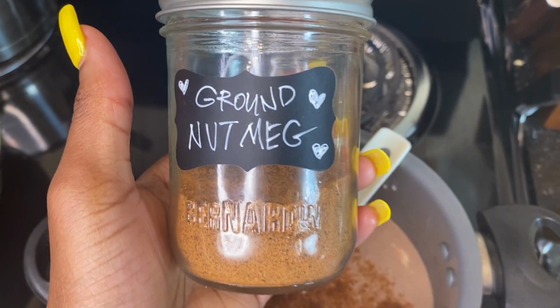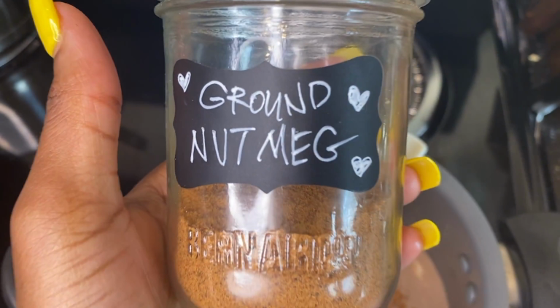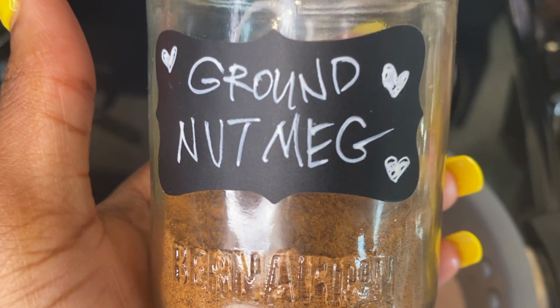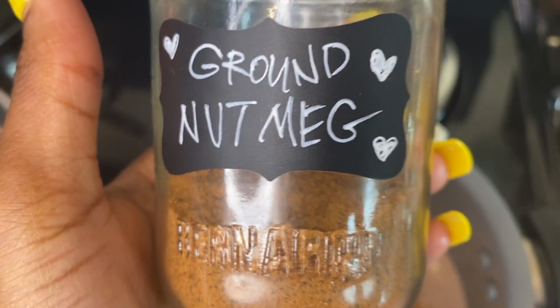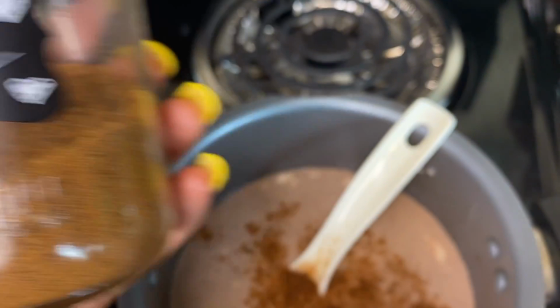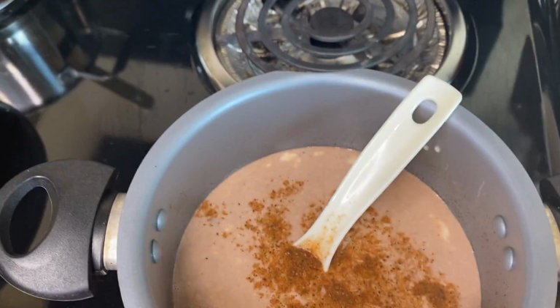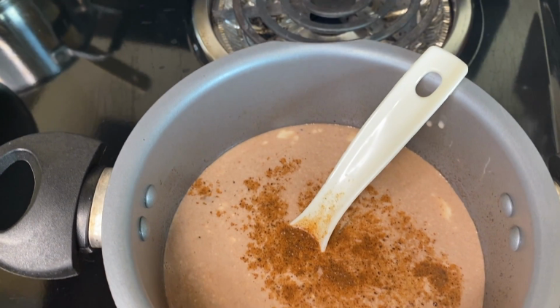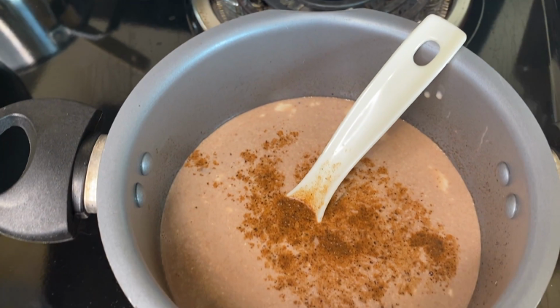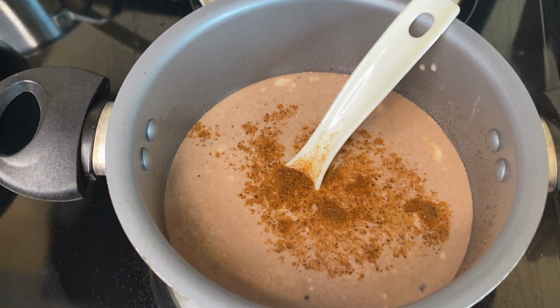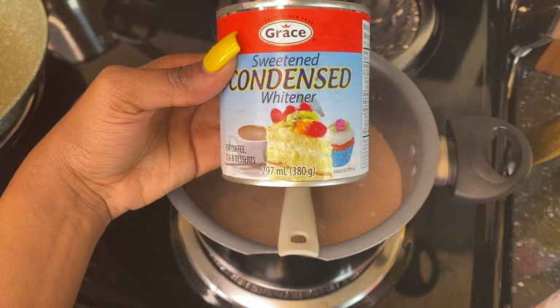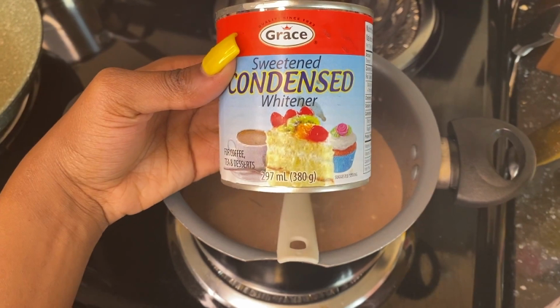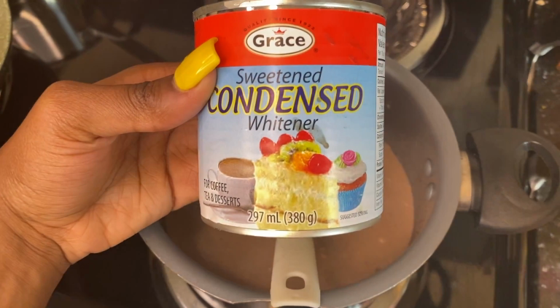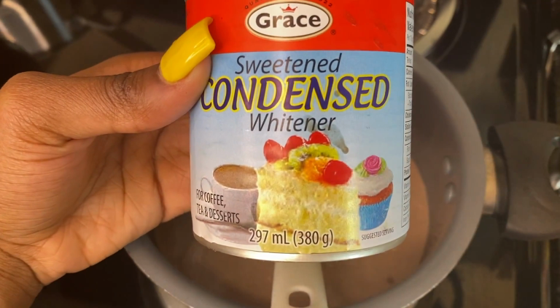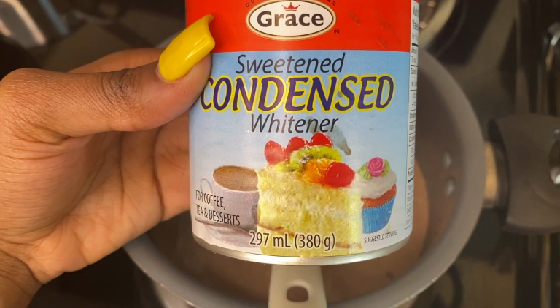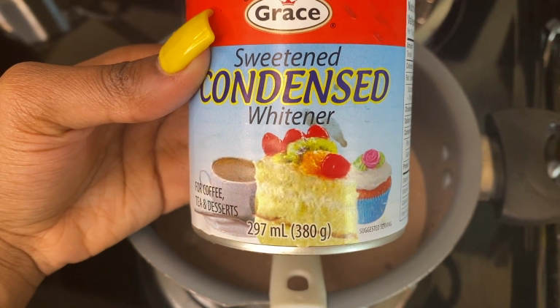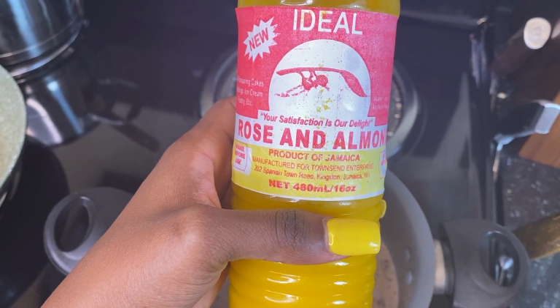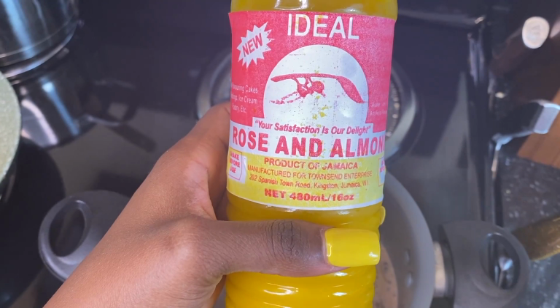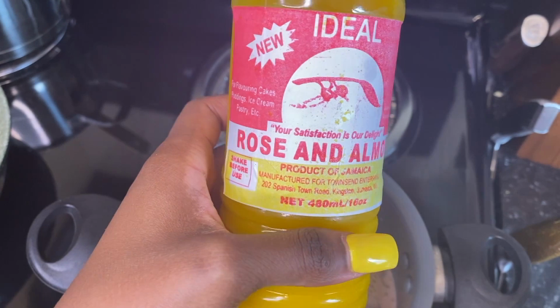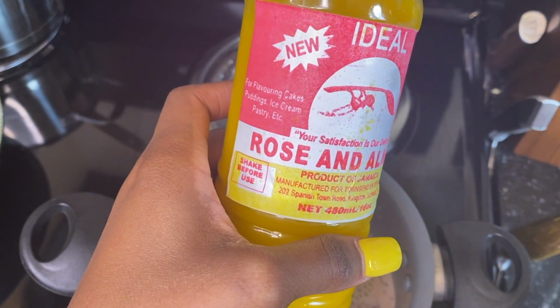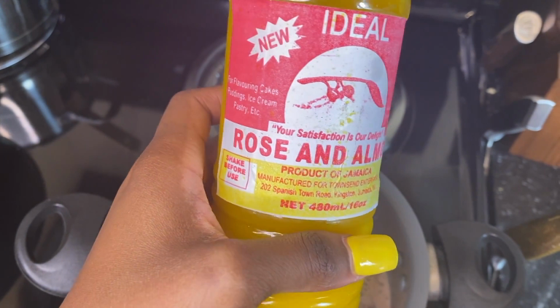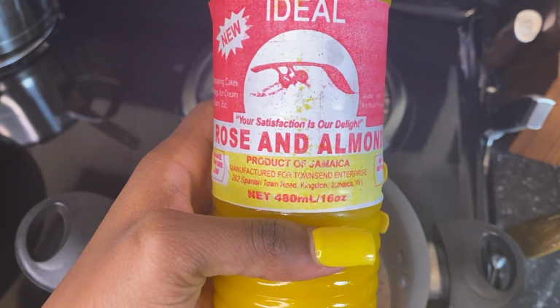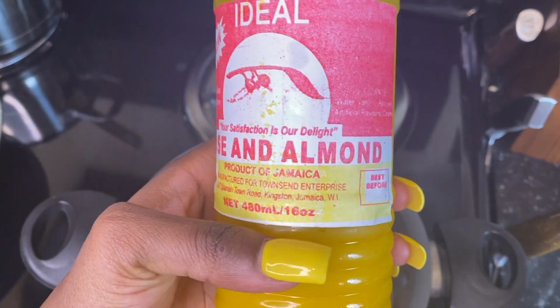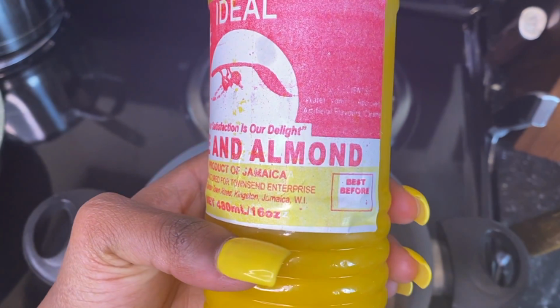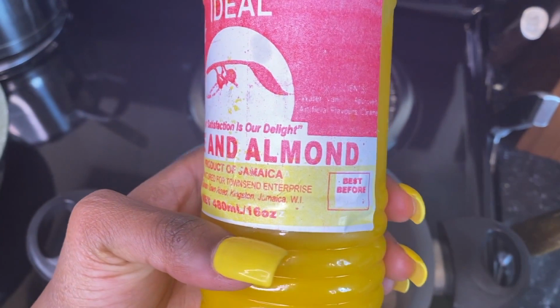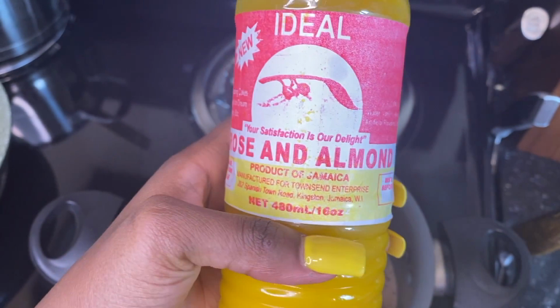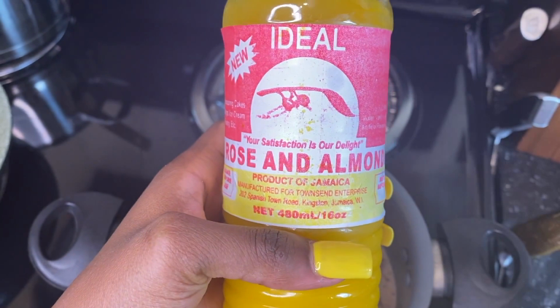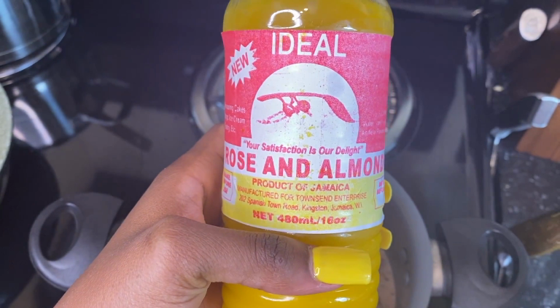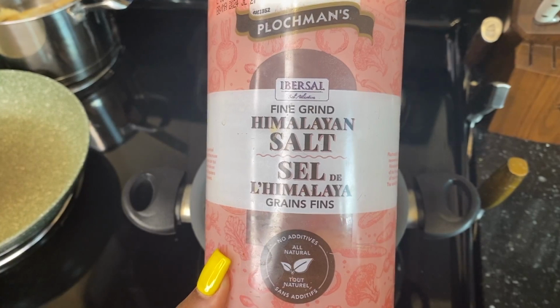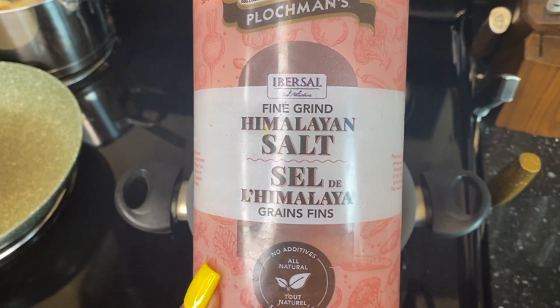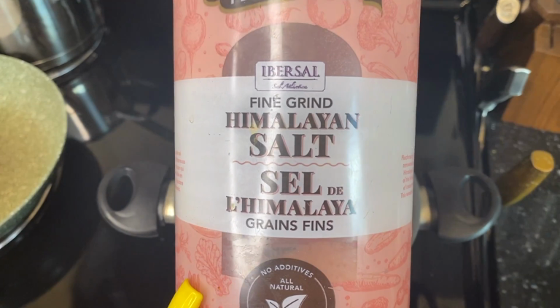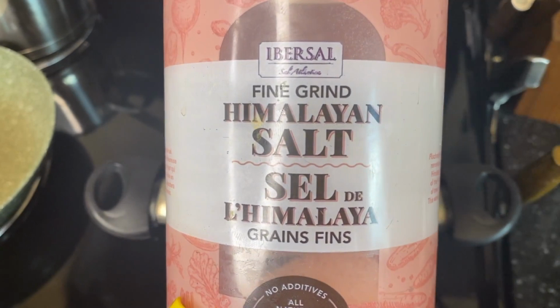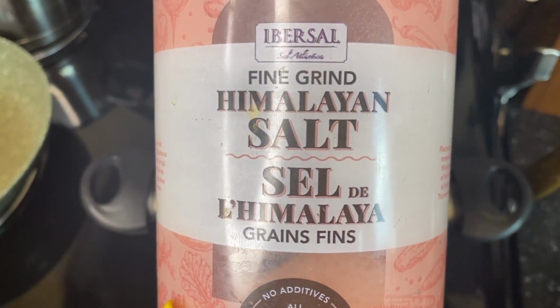We're putting in some ground nutmeg, and then we're going to put in condensed milk for sweetener. Then we'll add some rose almond water, because we need that flavor in it.